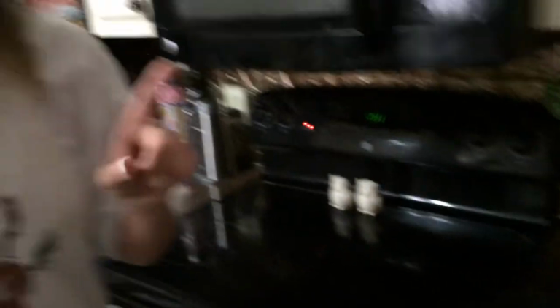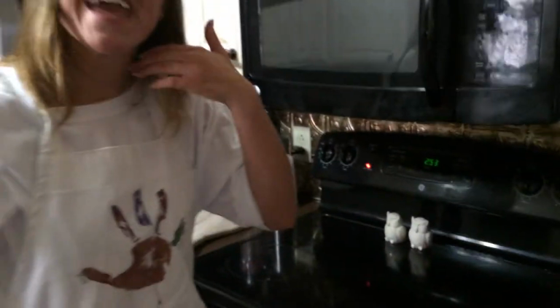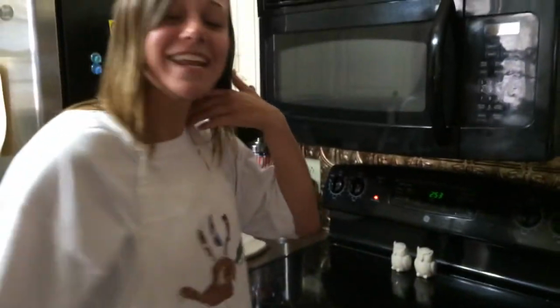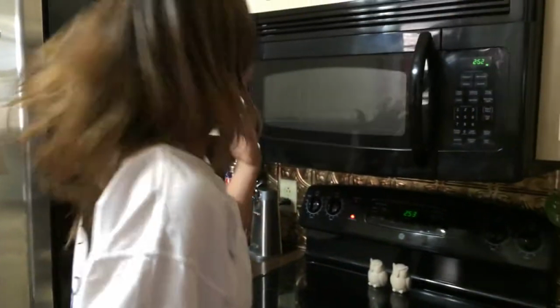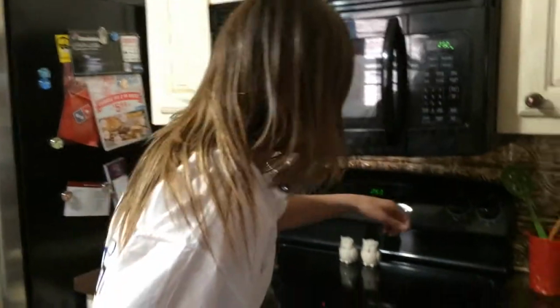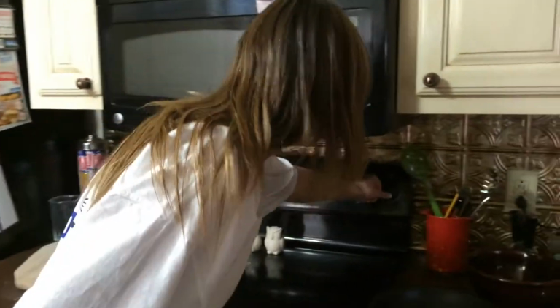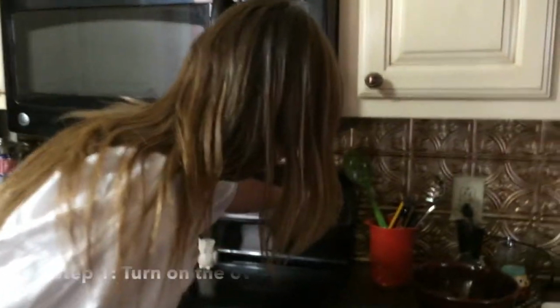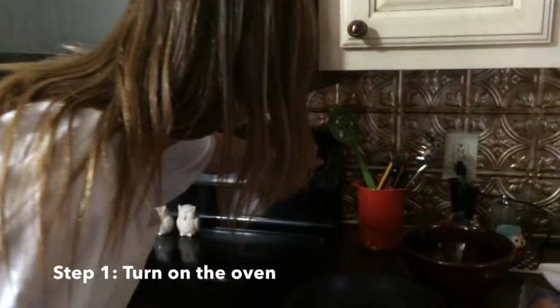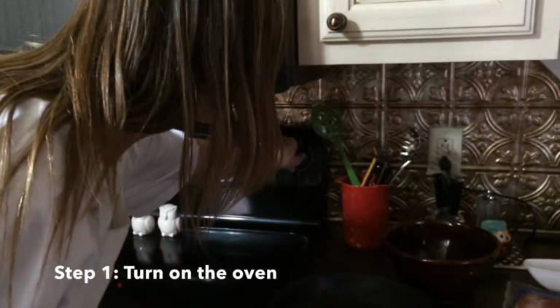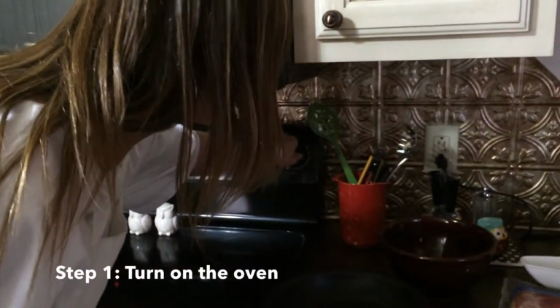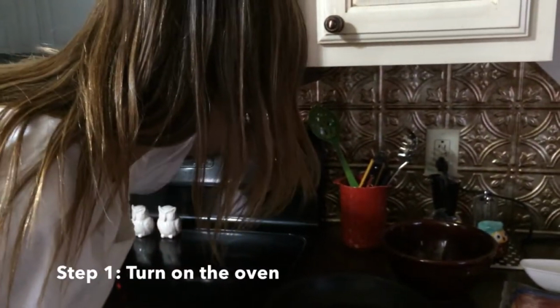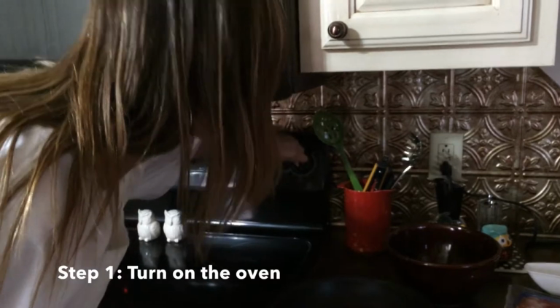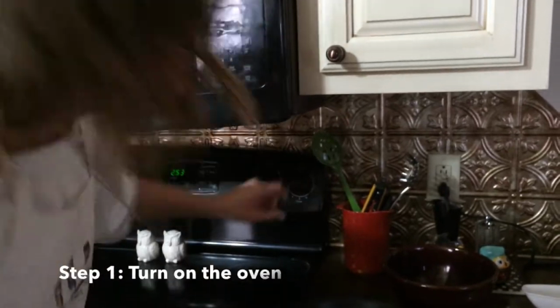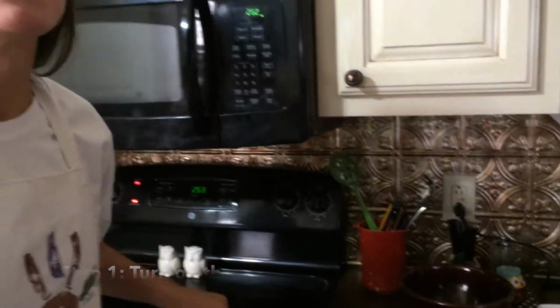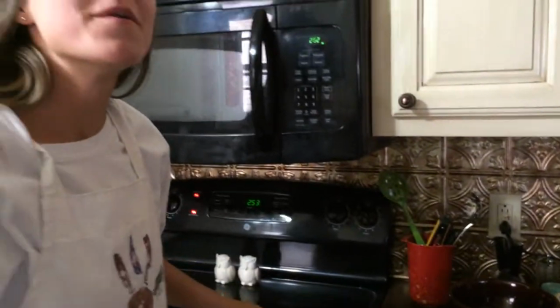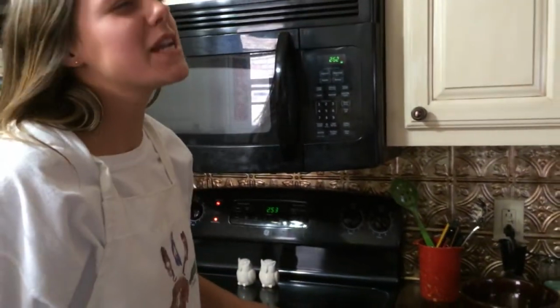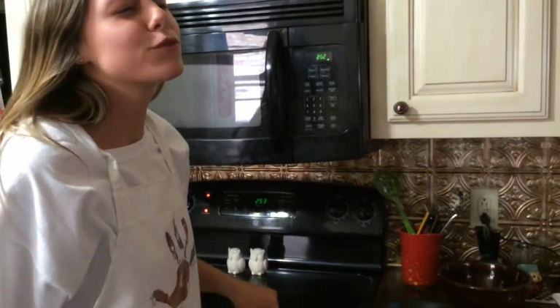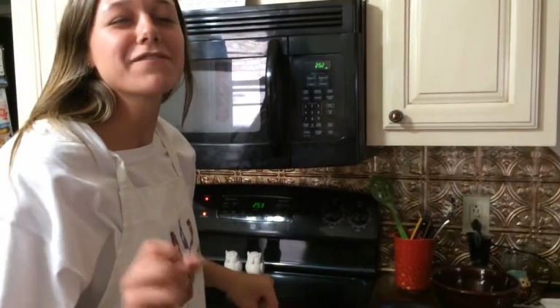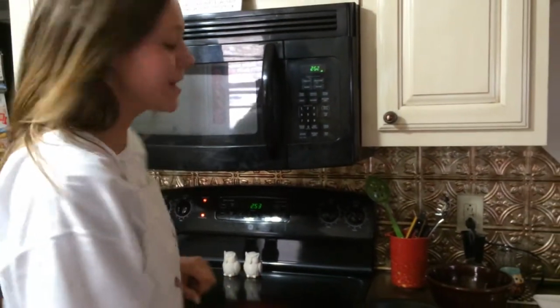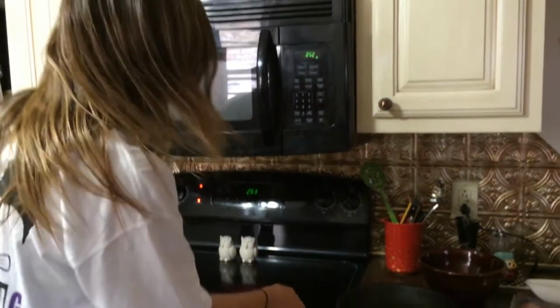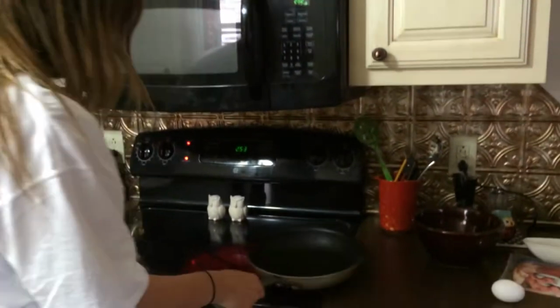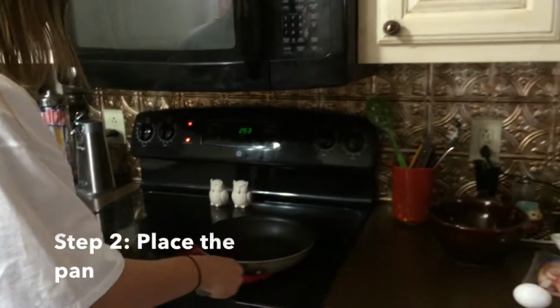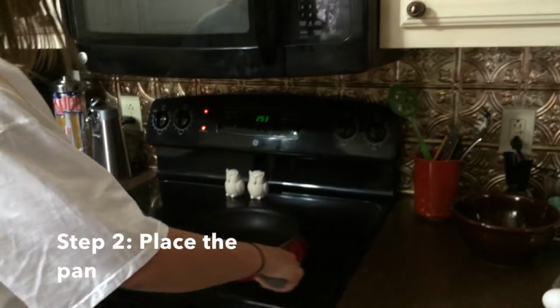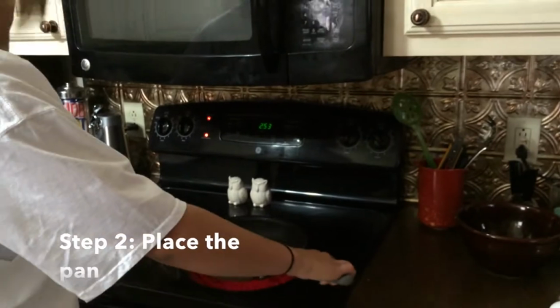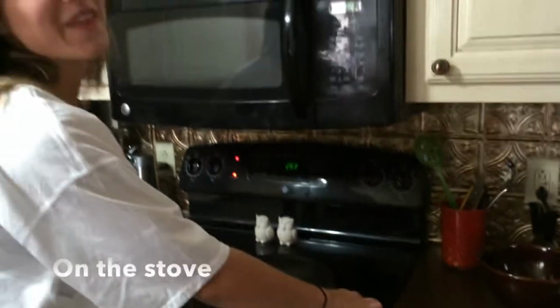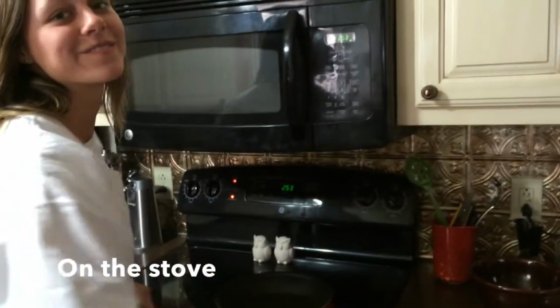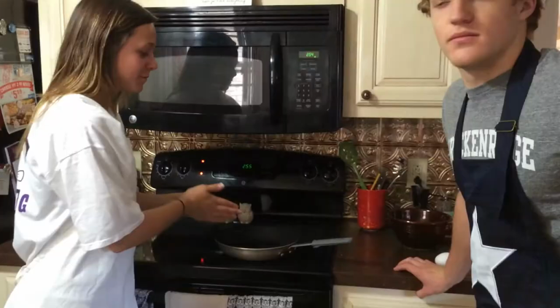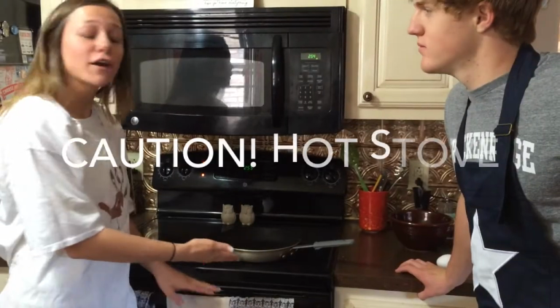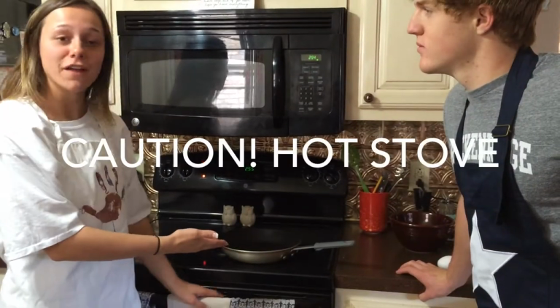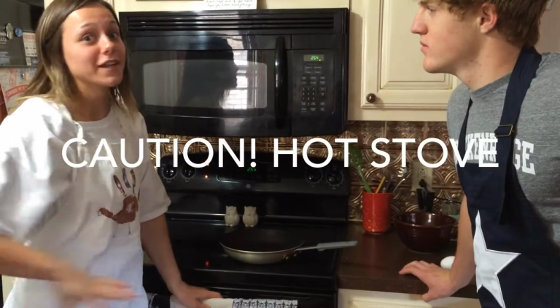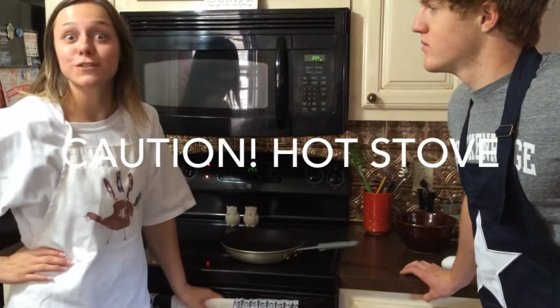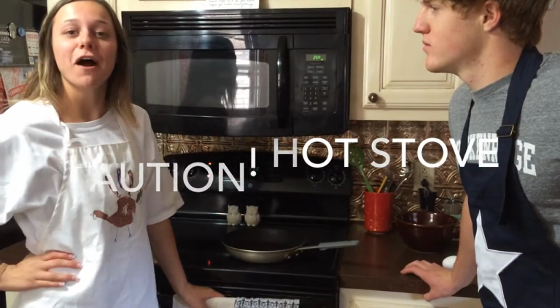To begin, we need to turn the oven on. Heat to medium — 375 medium — and then place the pan right there. Be careful around the oven; it is extremely hot.